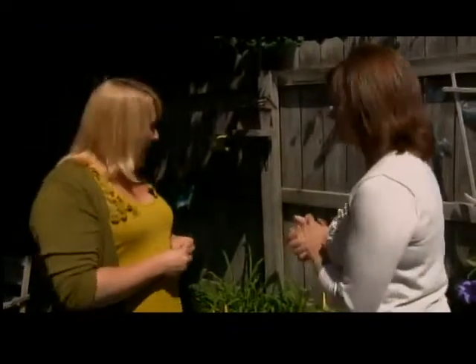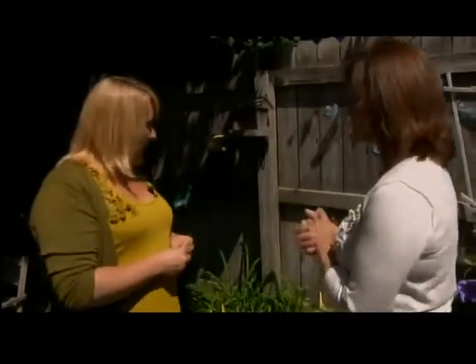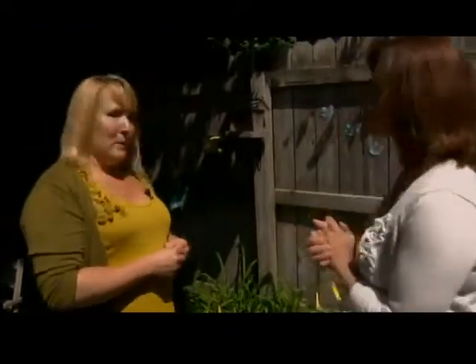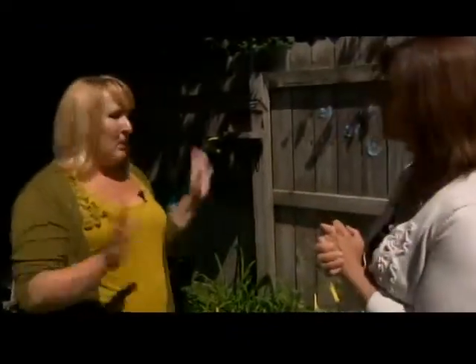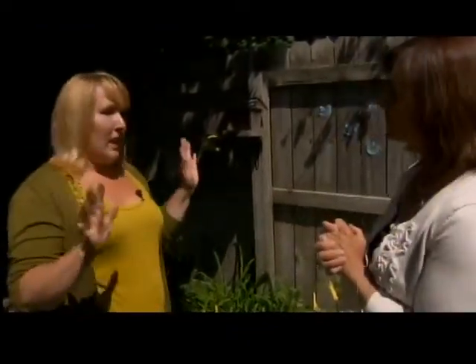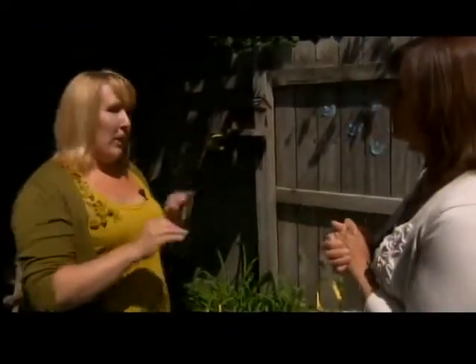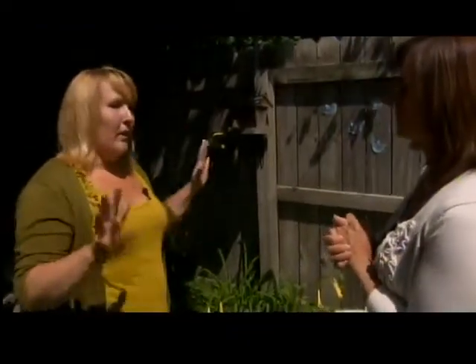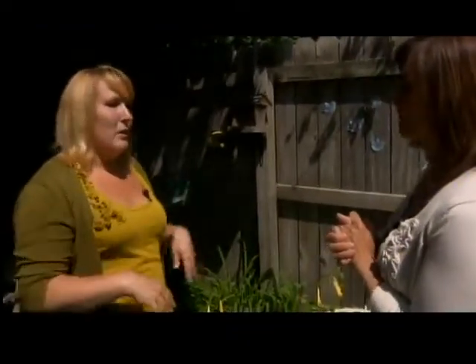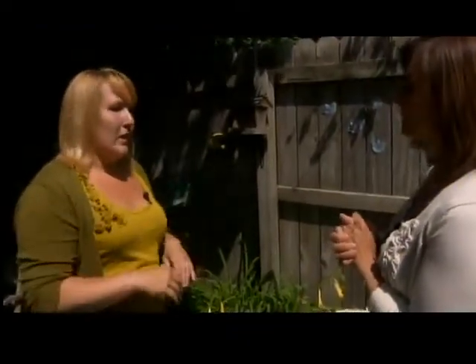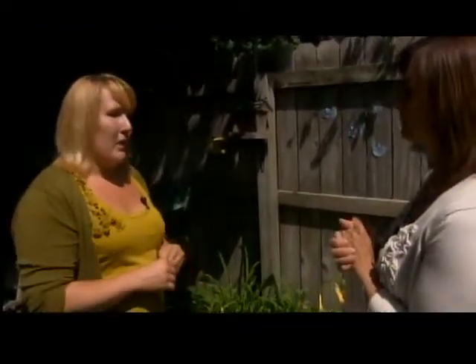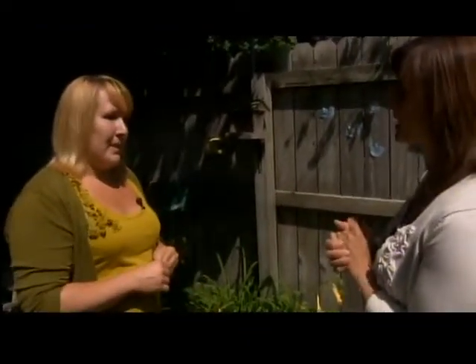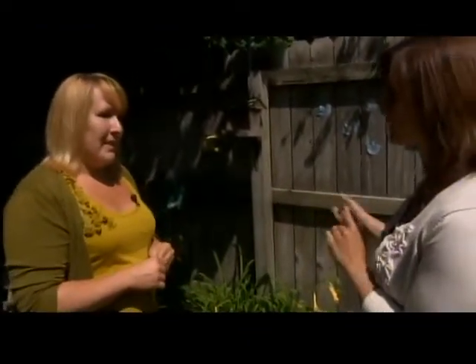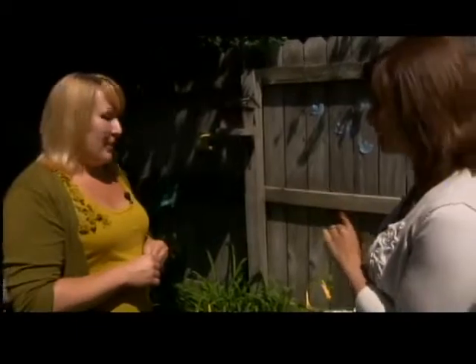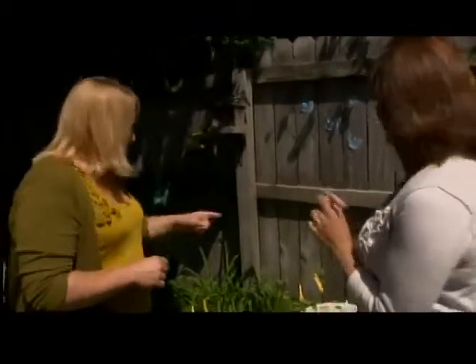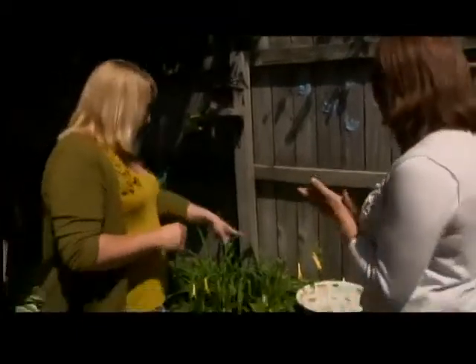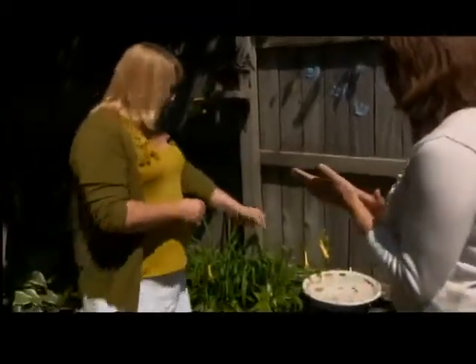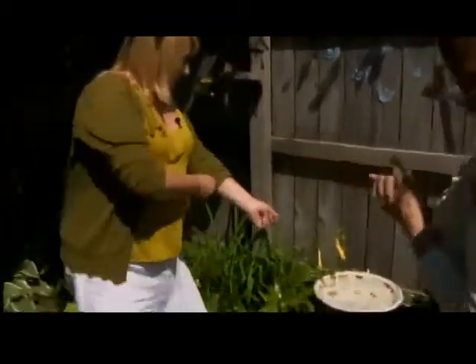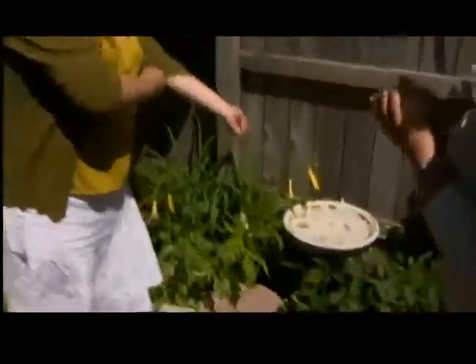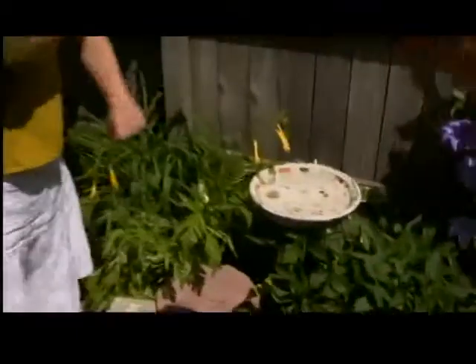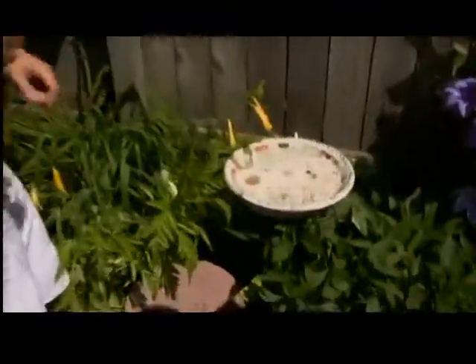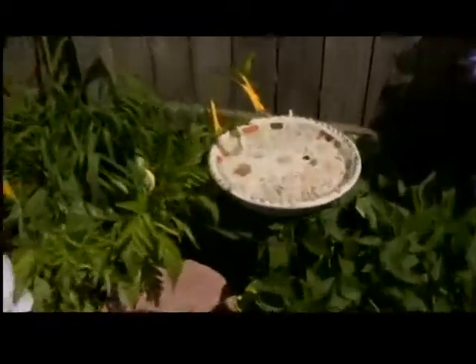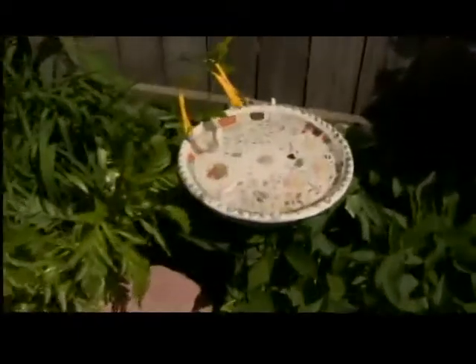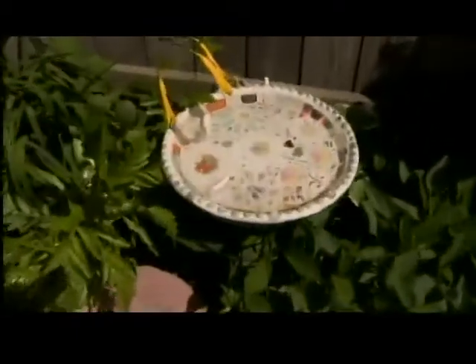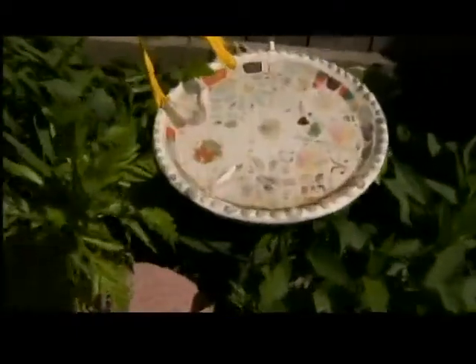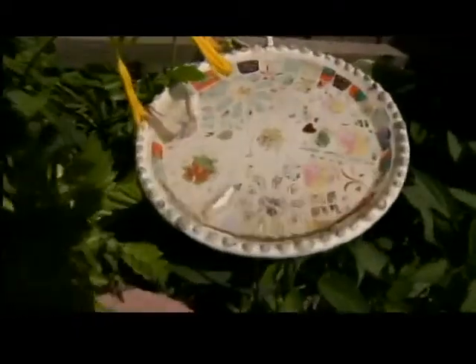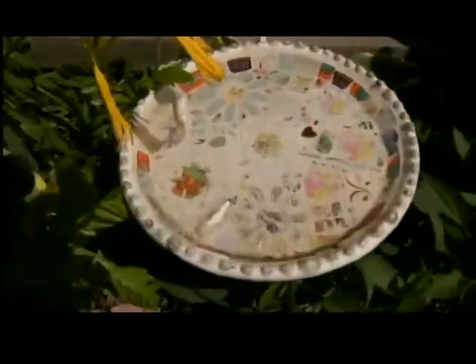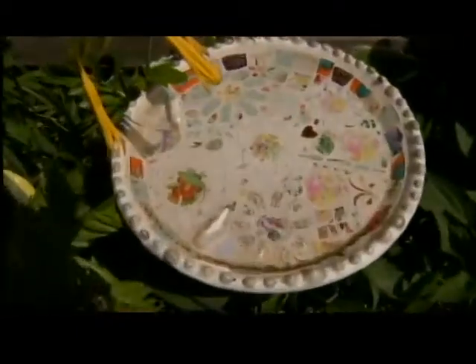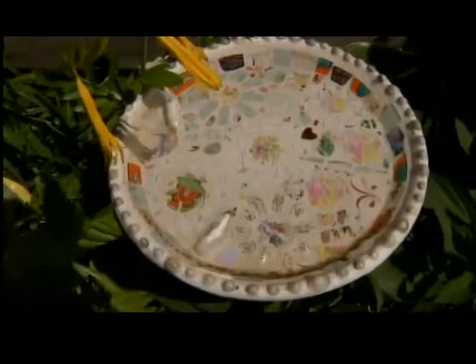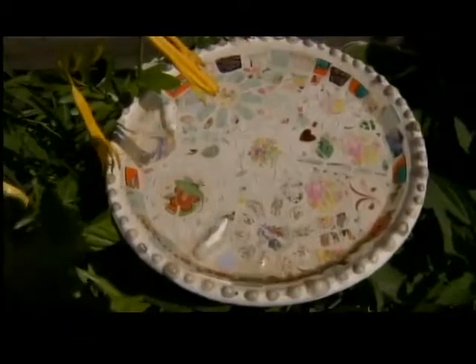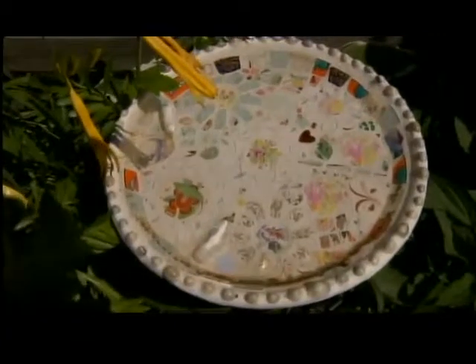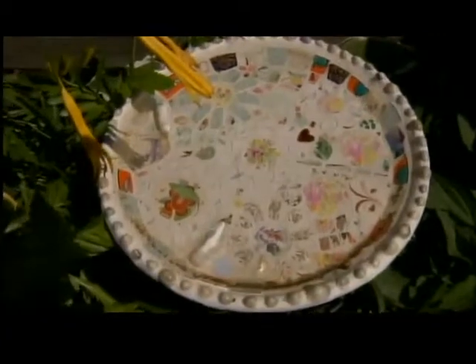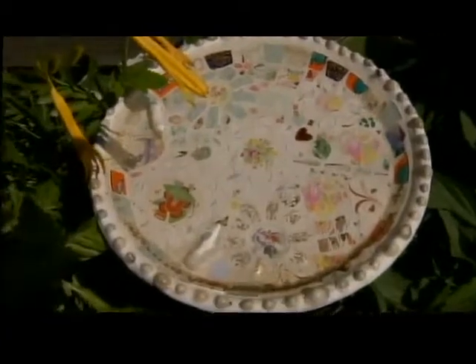We're going to highlight a few things you've done yourself that are very thrifty. Very easy, very simple, very with anything that you have around the house. Such as your bird bath — my little mosaic bird bath. Breaking plates is fun. Take out your aggressions.